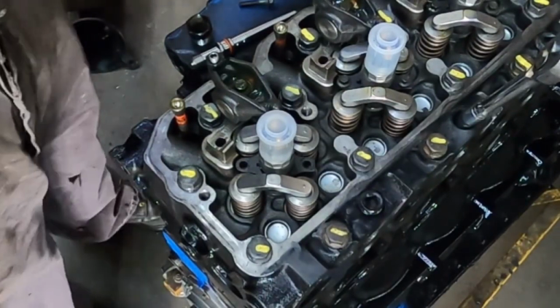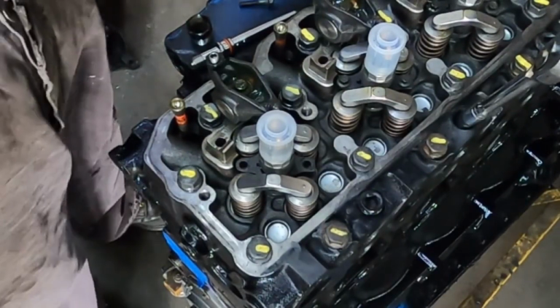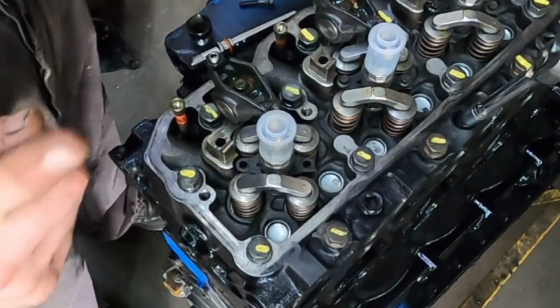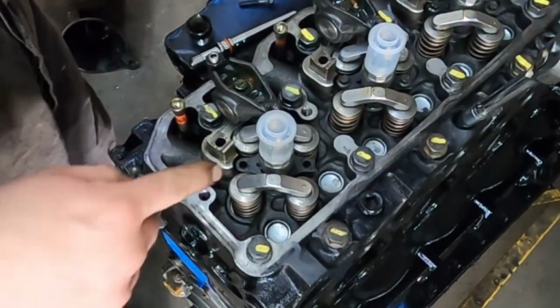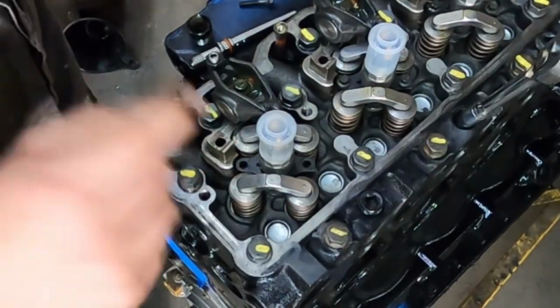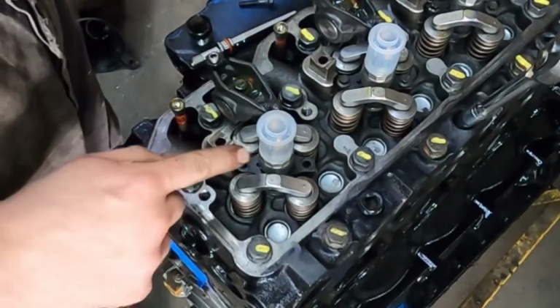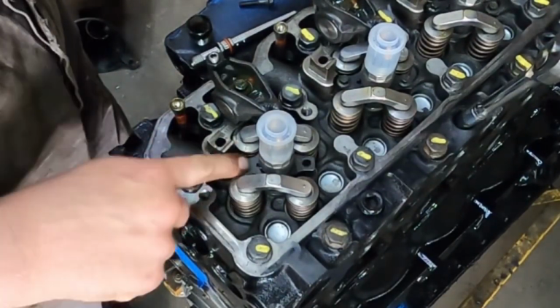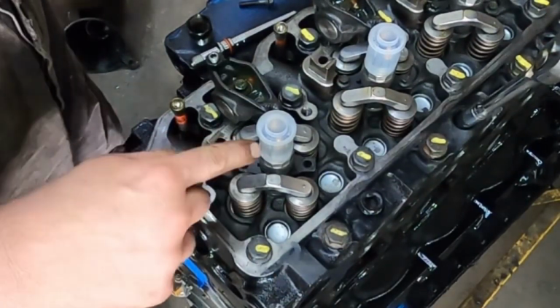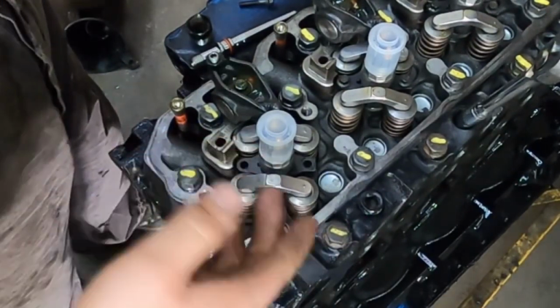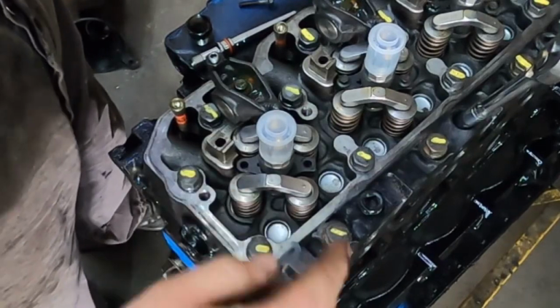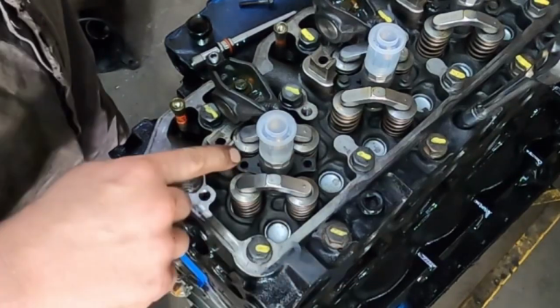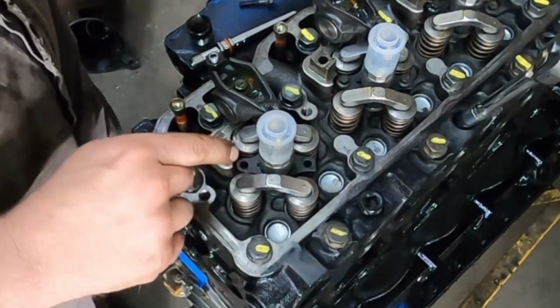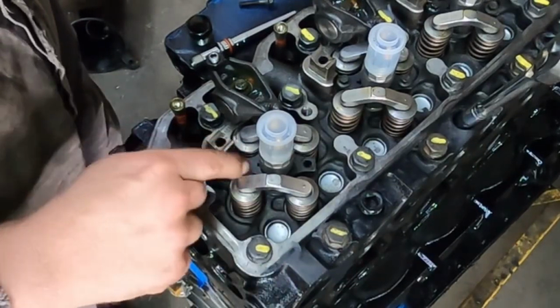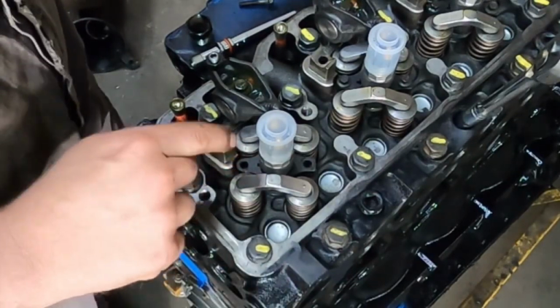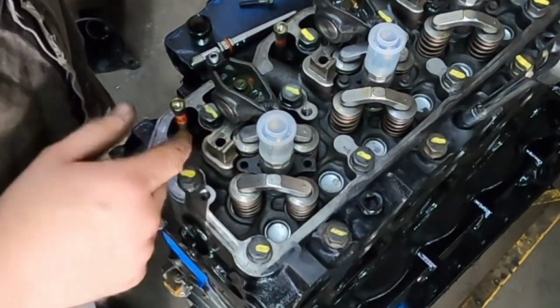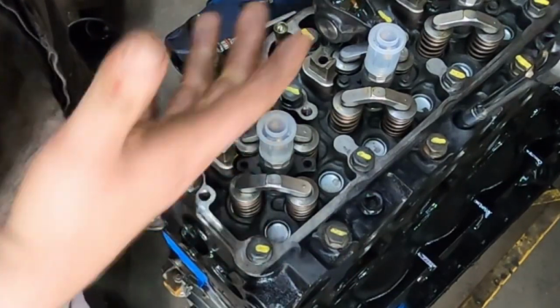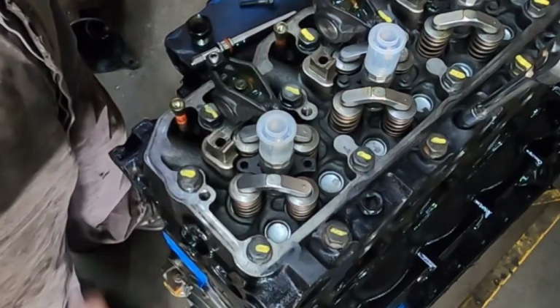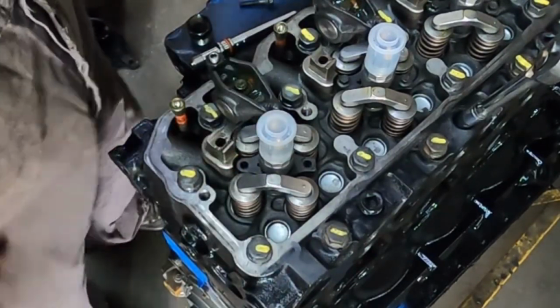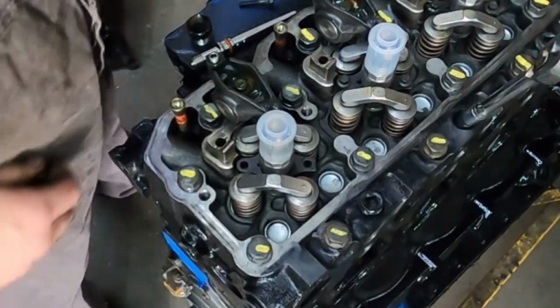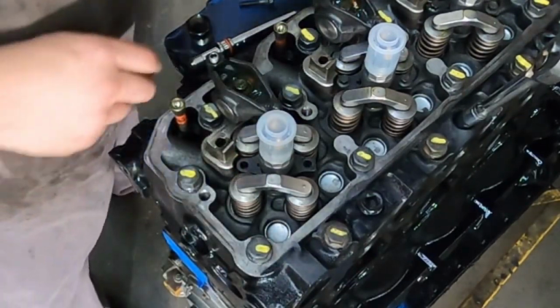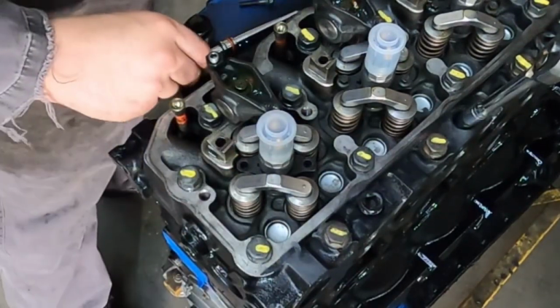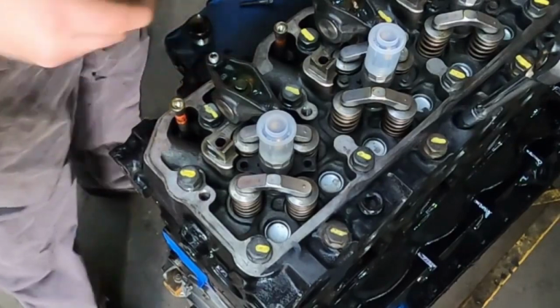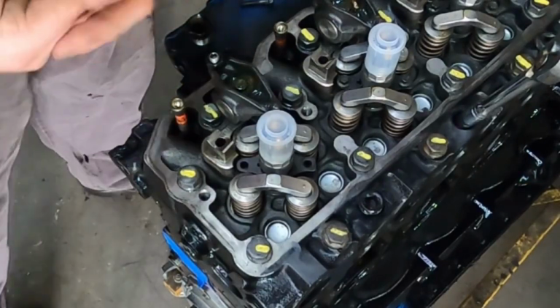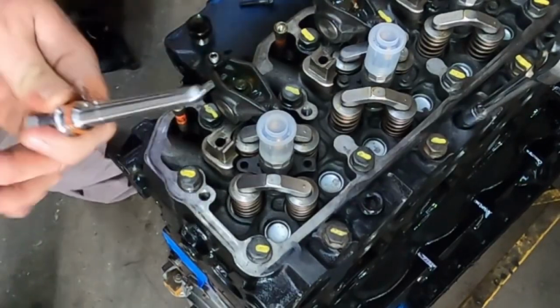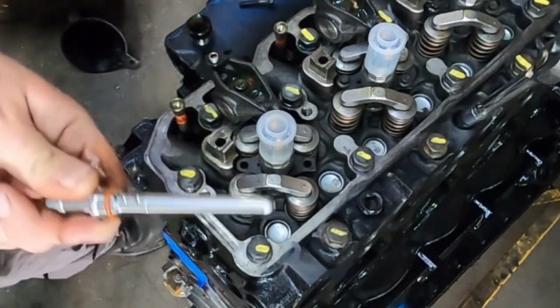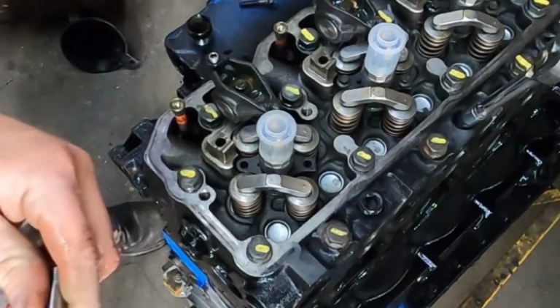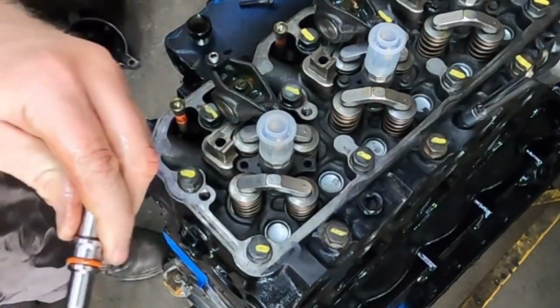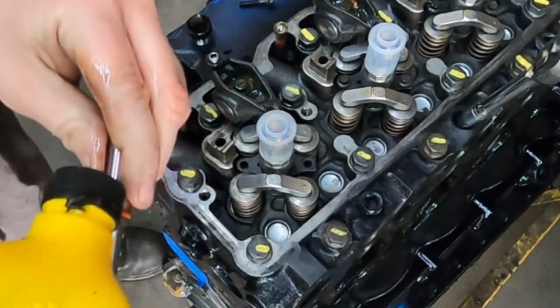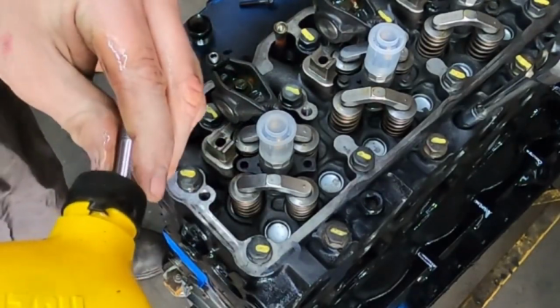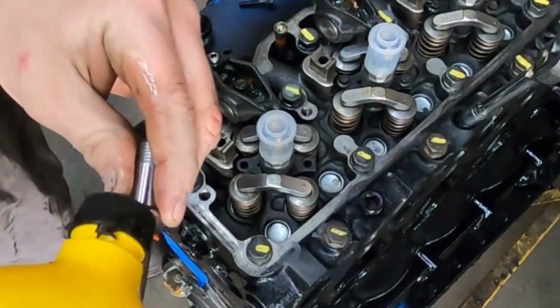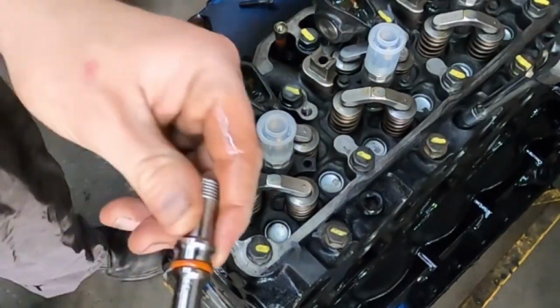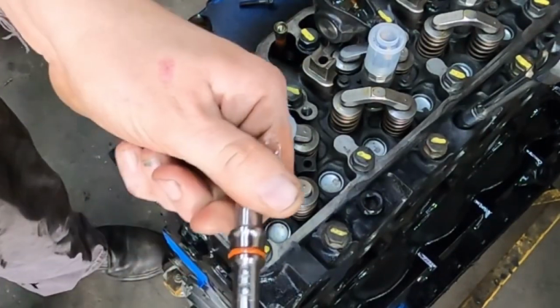Something else to note: make sure you put new washers and o-rings in, and make sure you get the old washer out of the bottom. I know this one is clean because we just rebuilt the head. Your fuel sleeve goes in there — again, a little bit of oil on it.